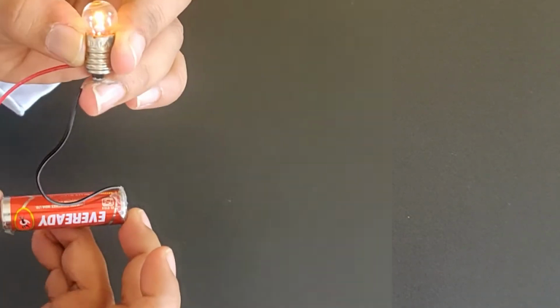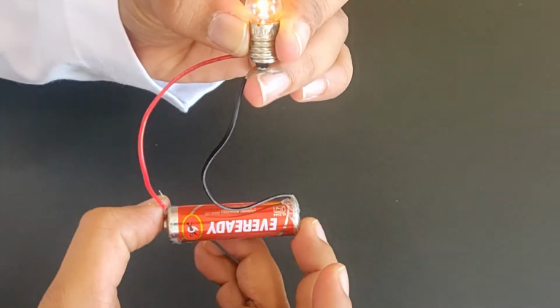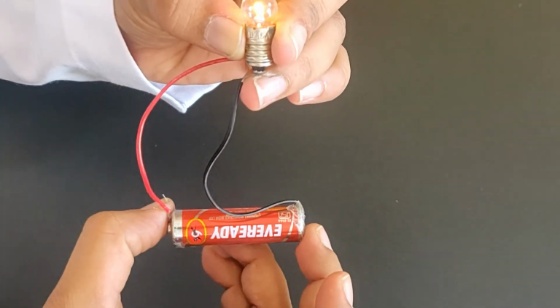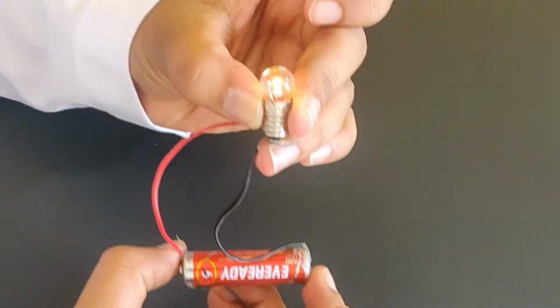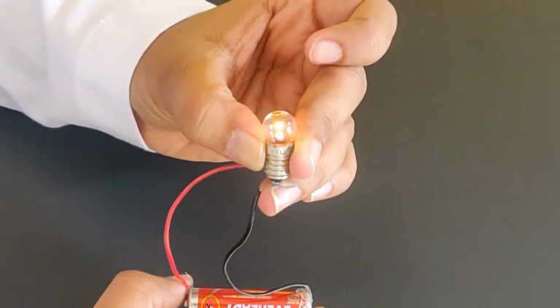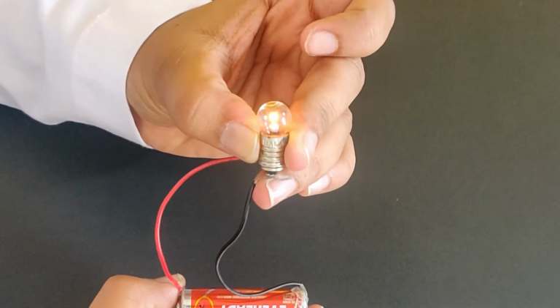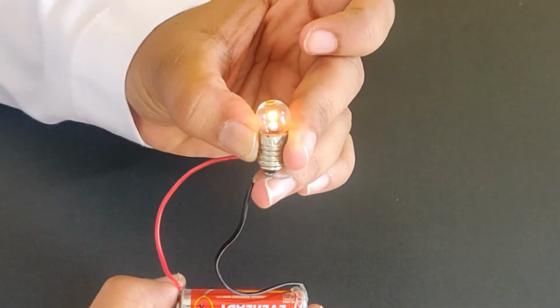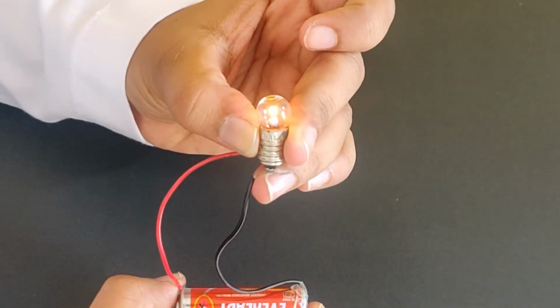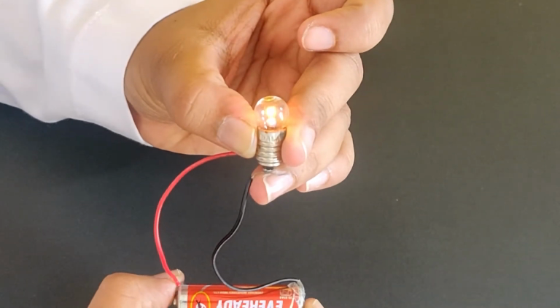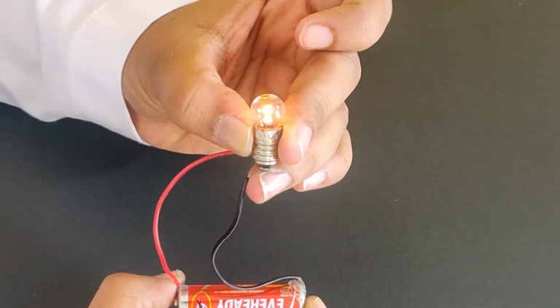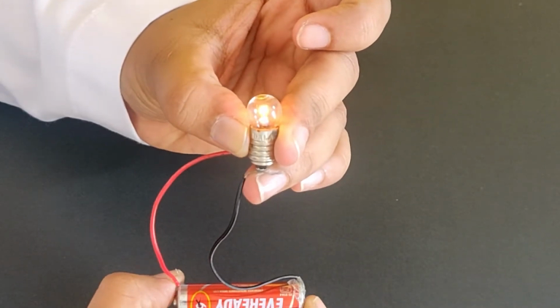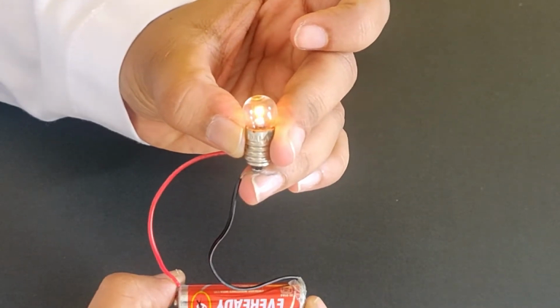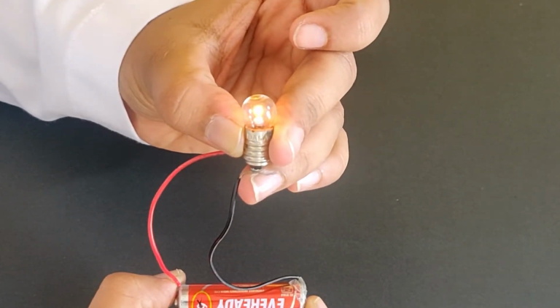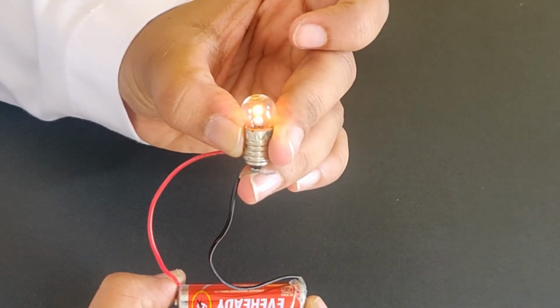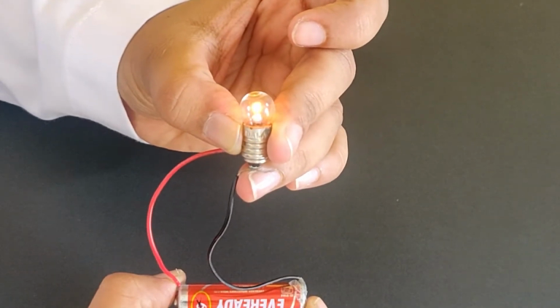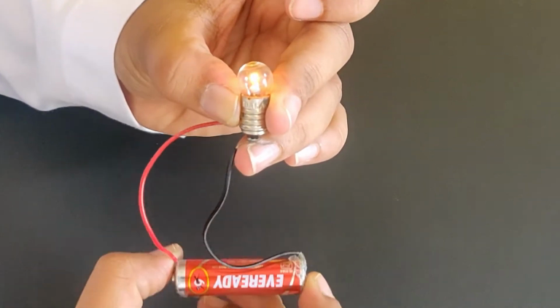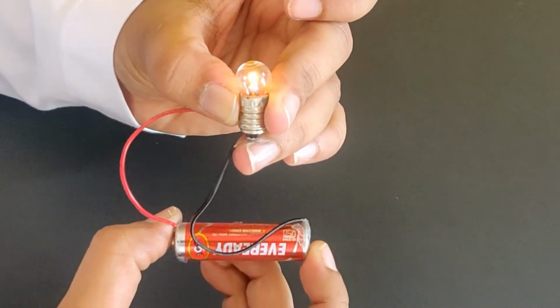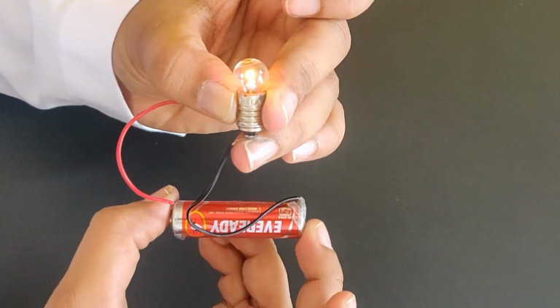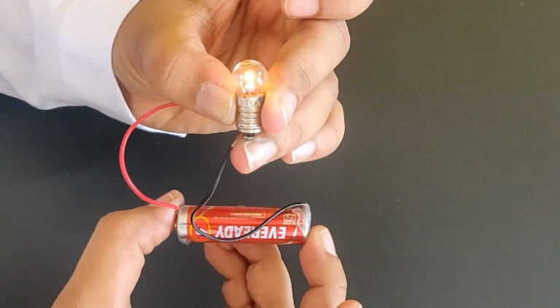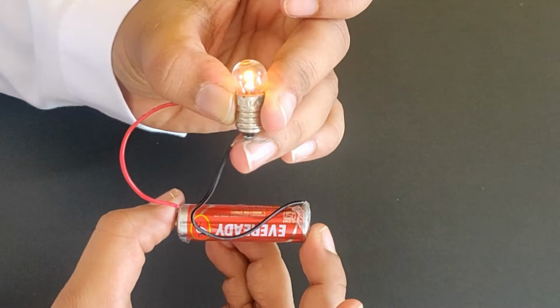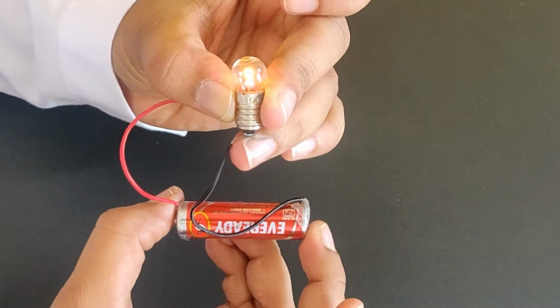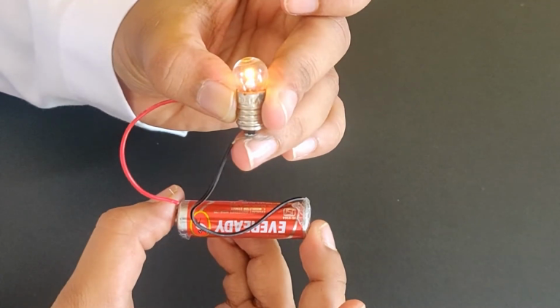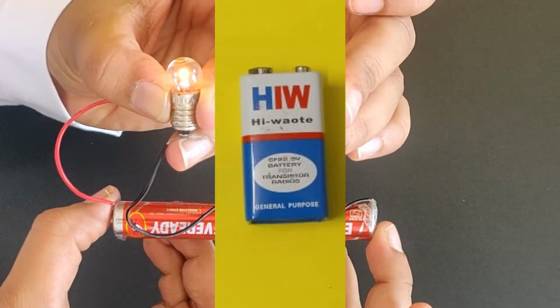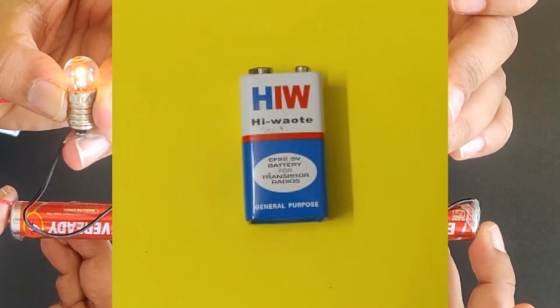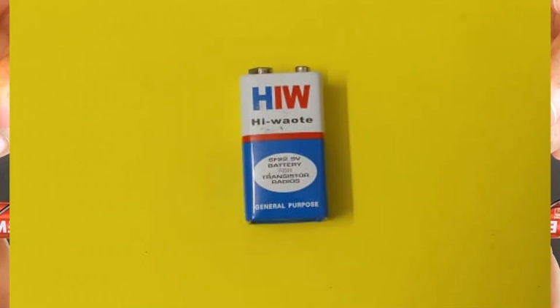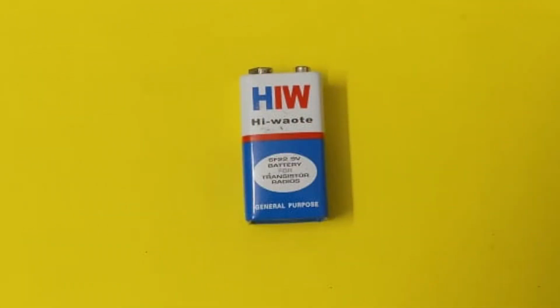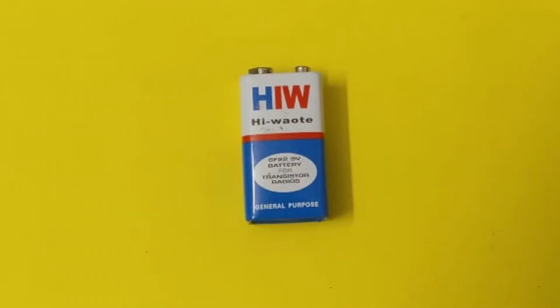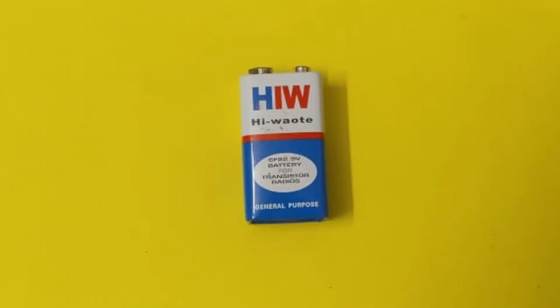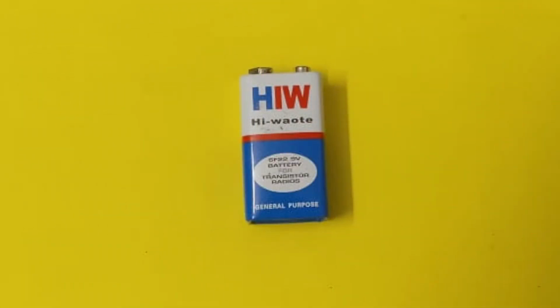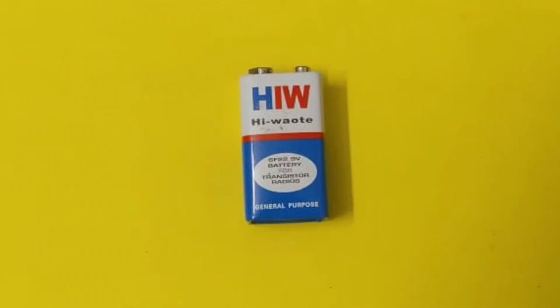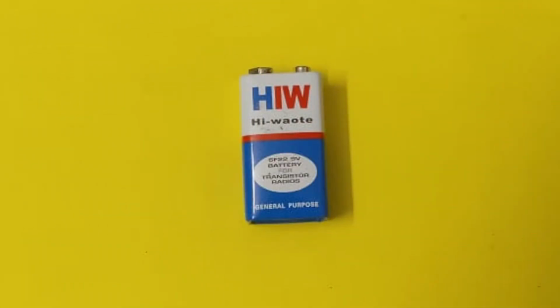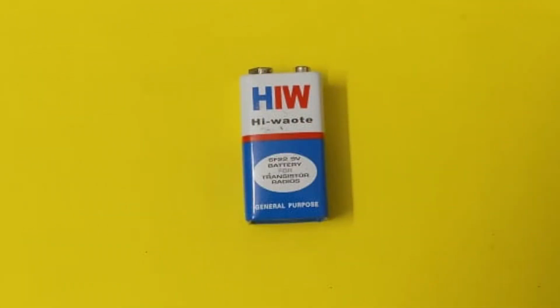By doing so, the circuit is now closed and current is flowing through the bulb making it glow. This is the positive terminal of the torch bulb.